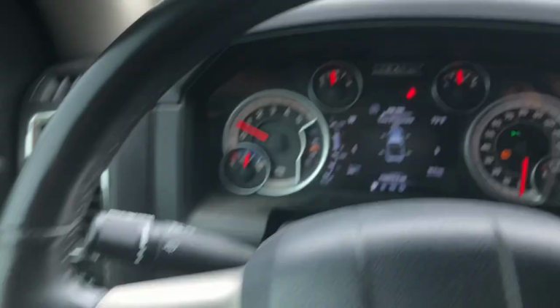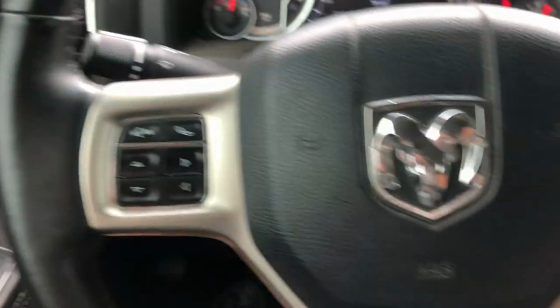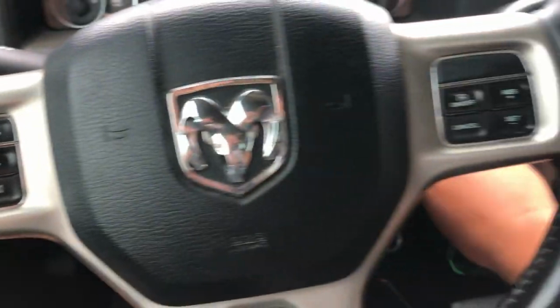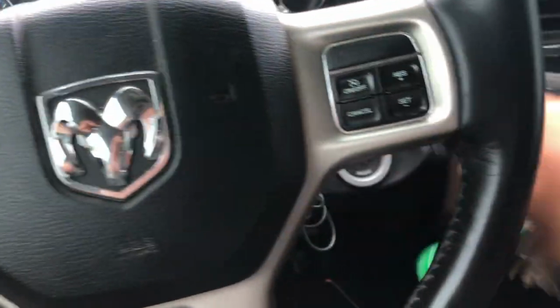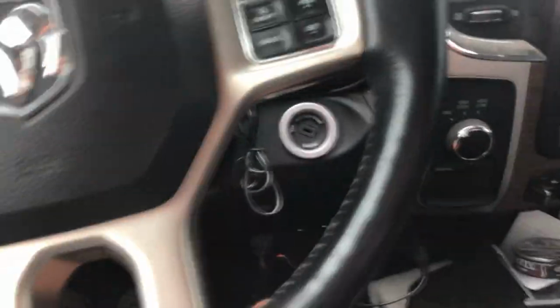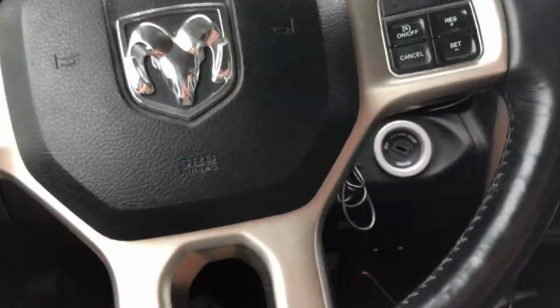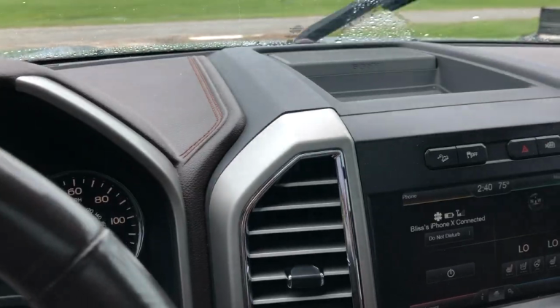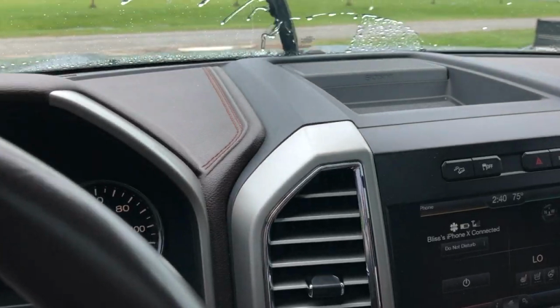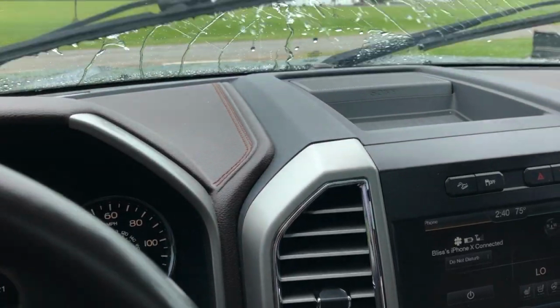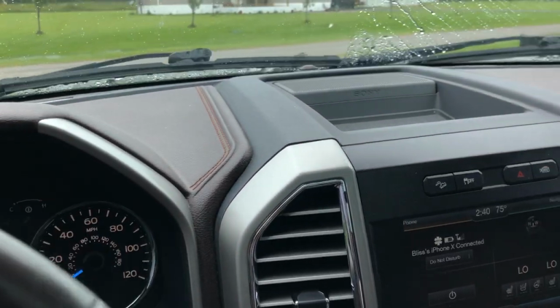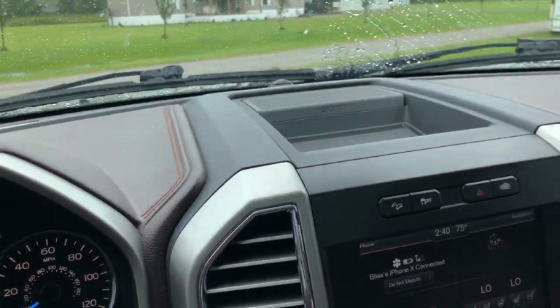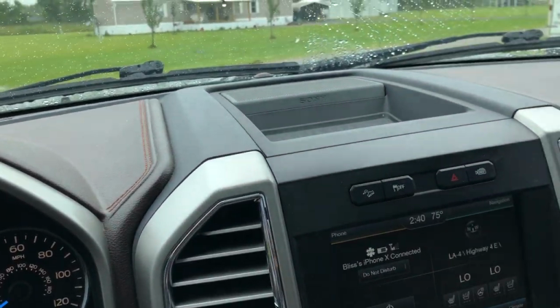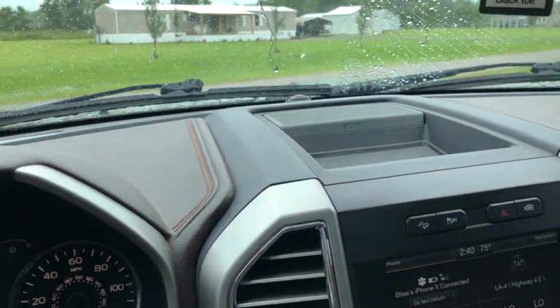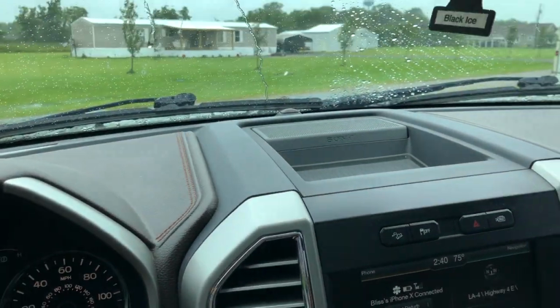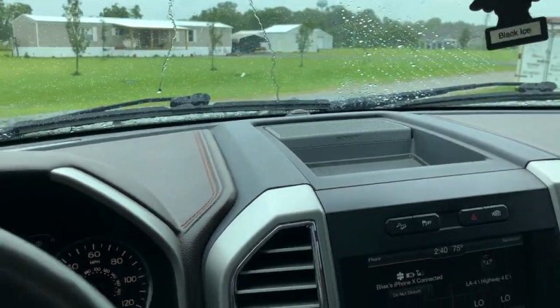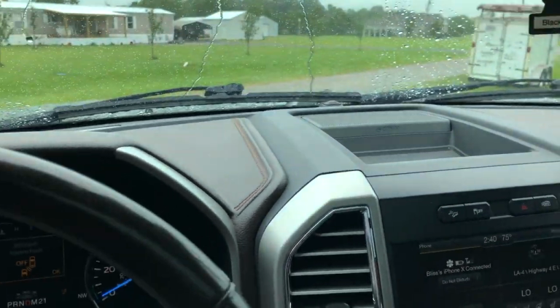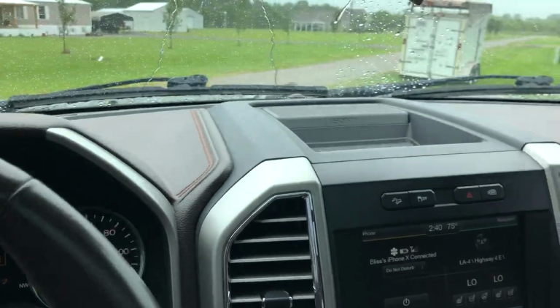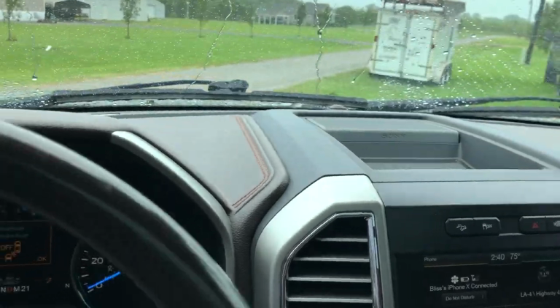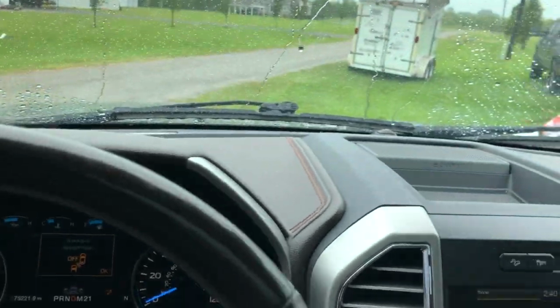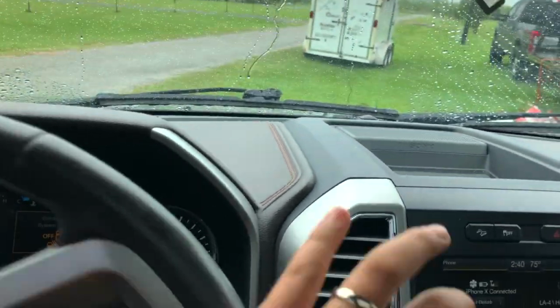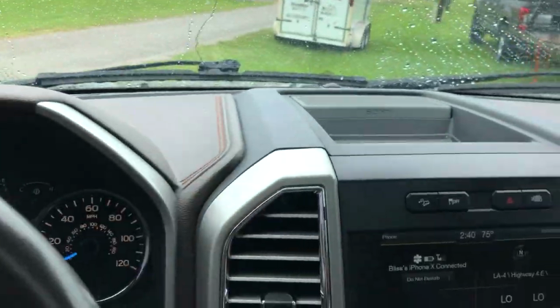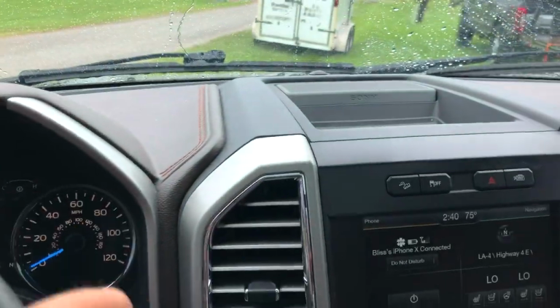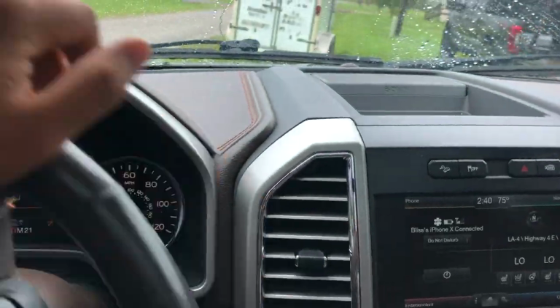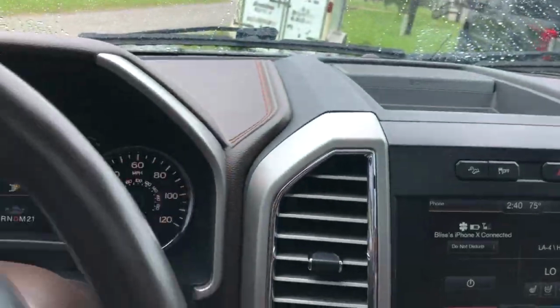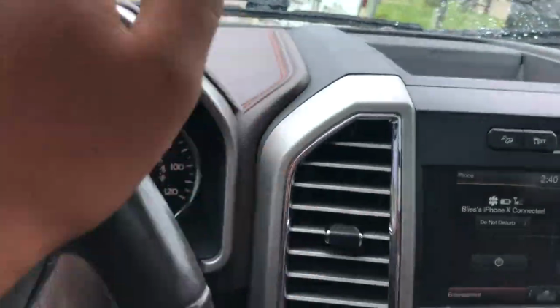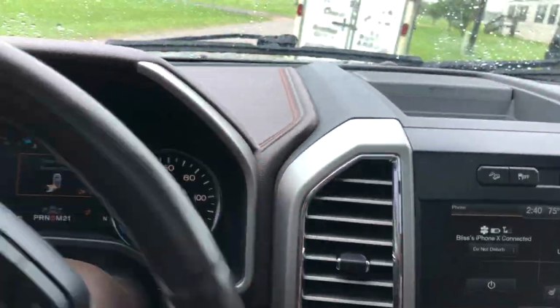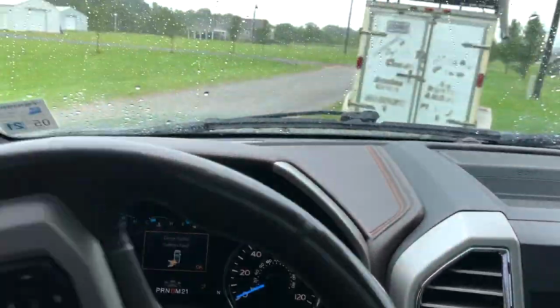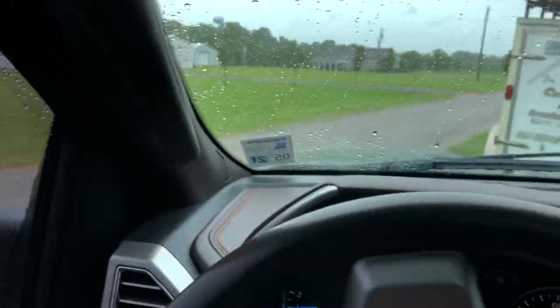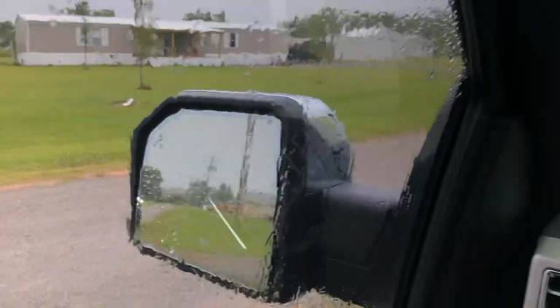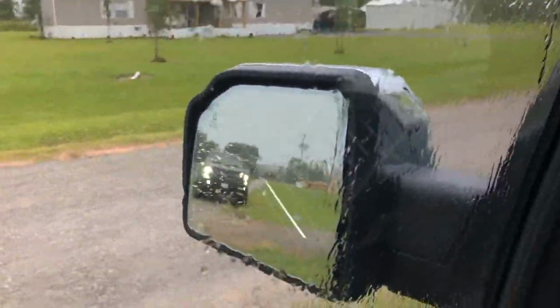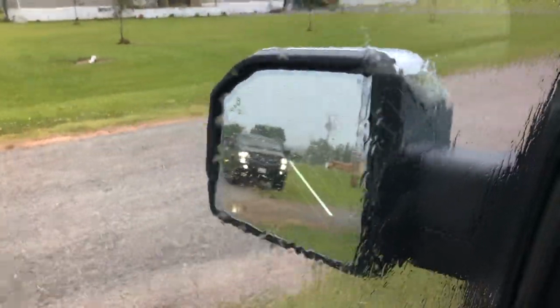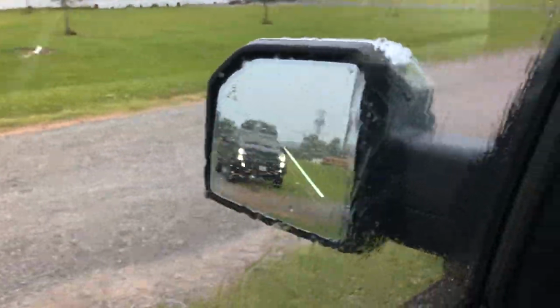Getting the truck turned around so the customer can come pick up his Ranch Hand bumper. He's pulling up — there he is.